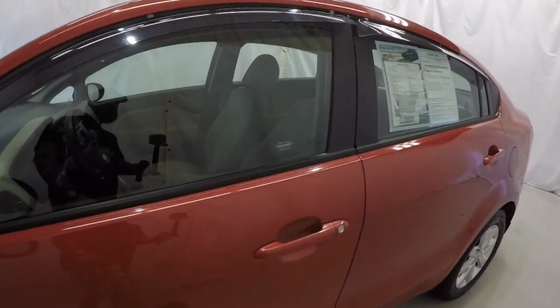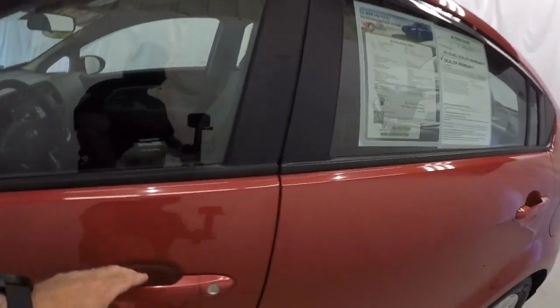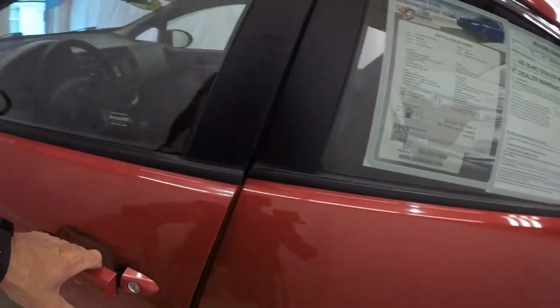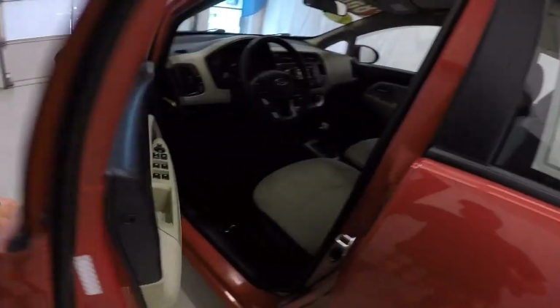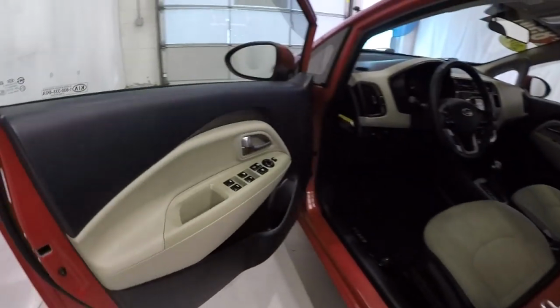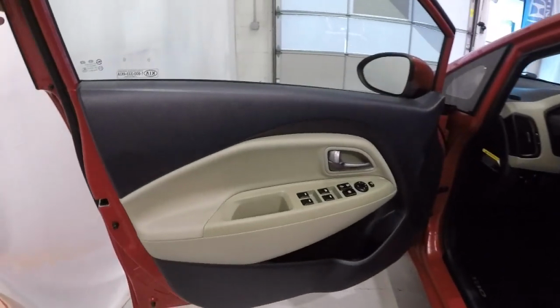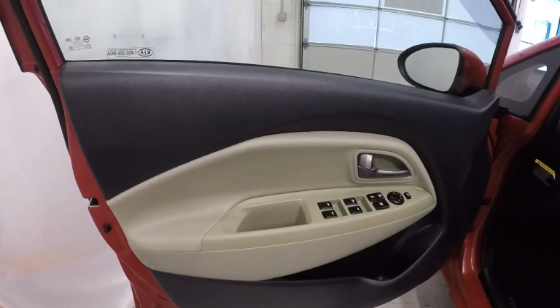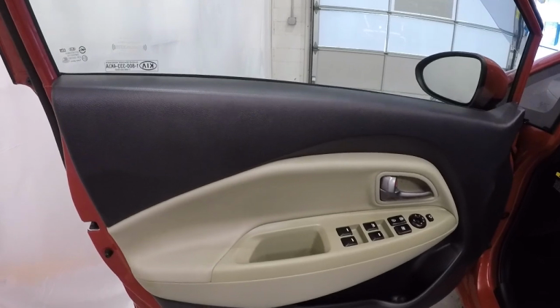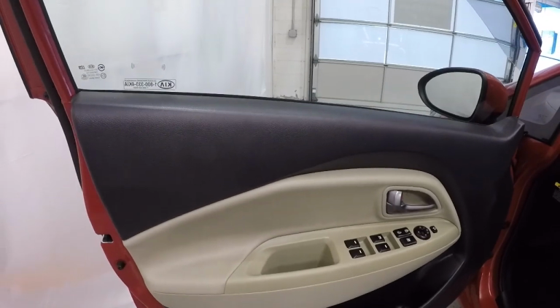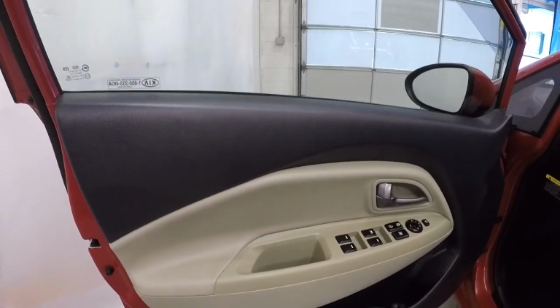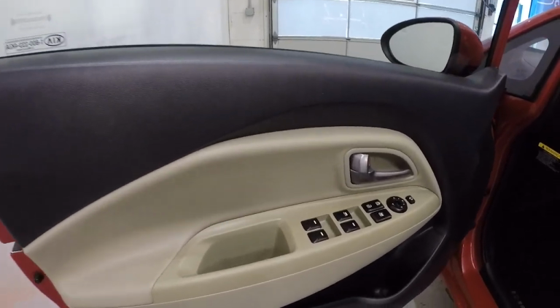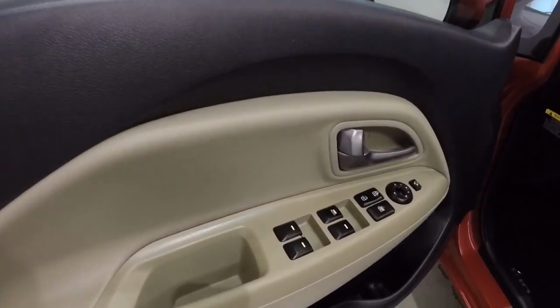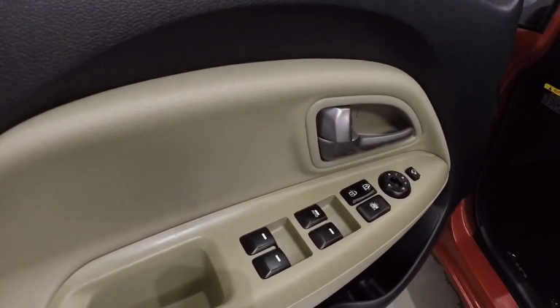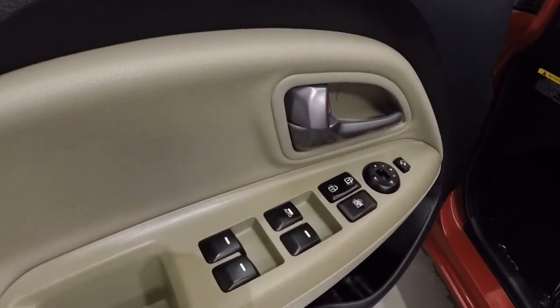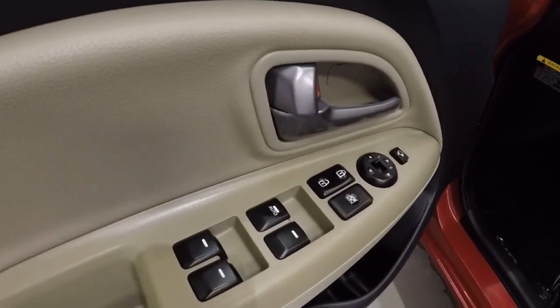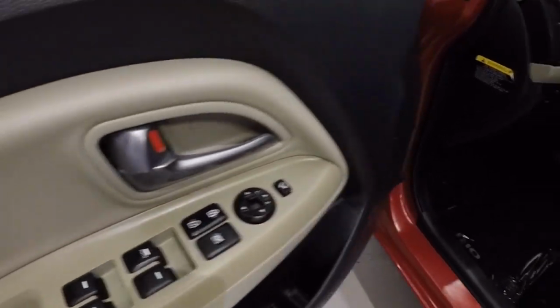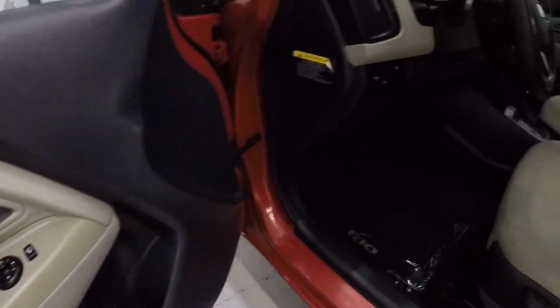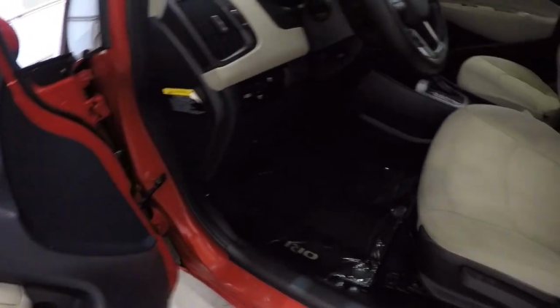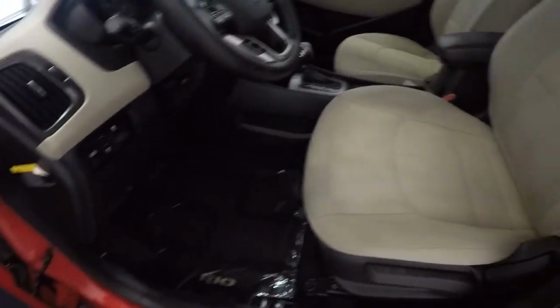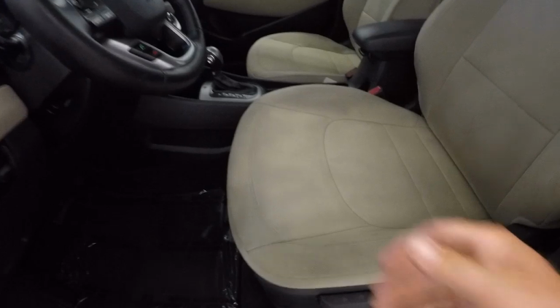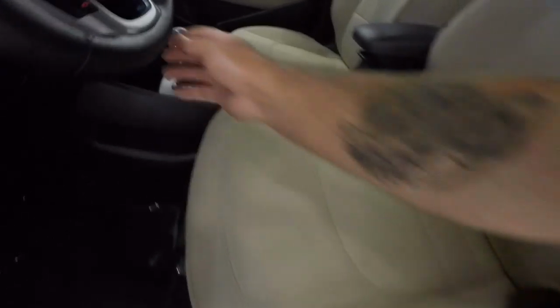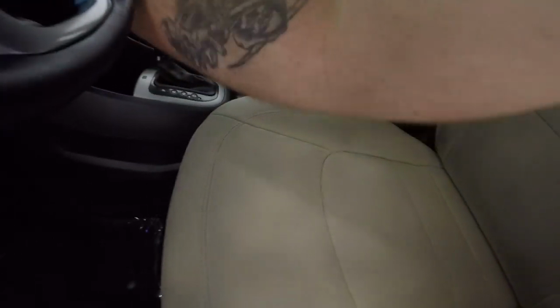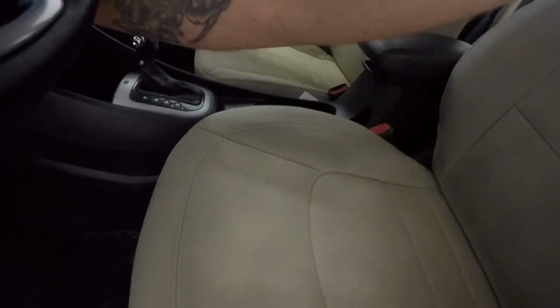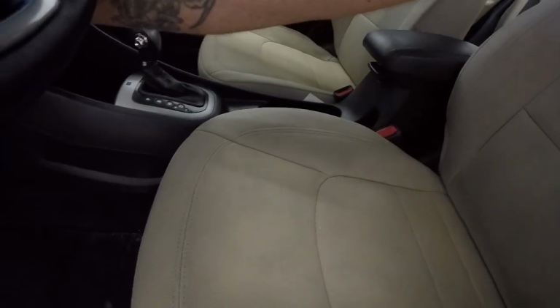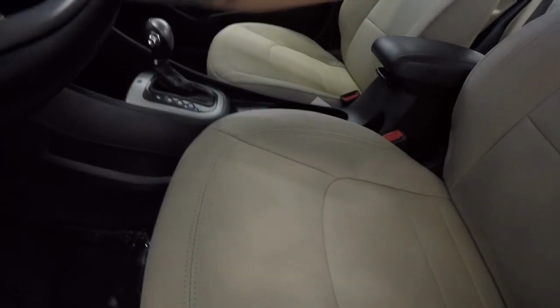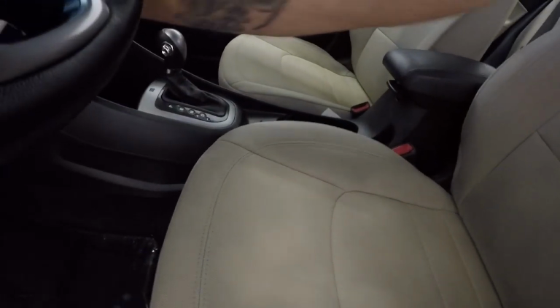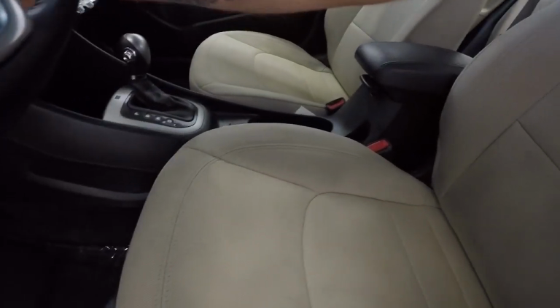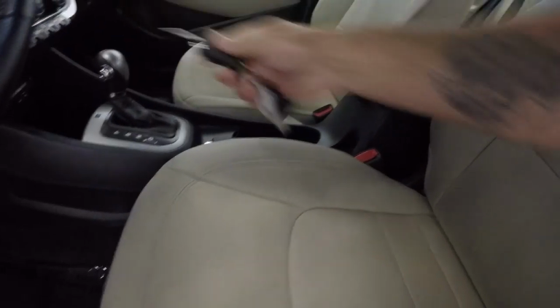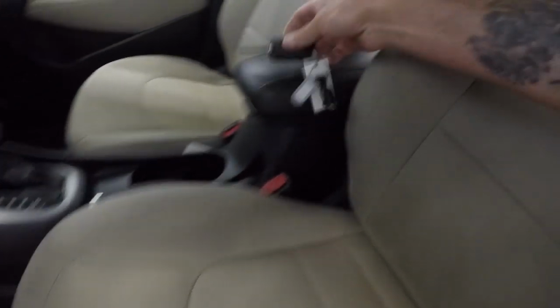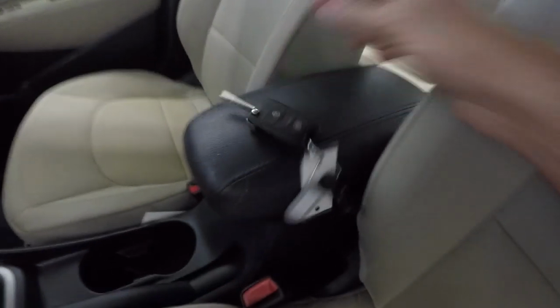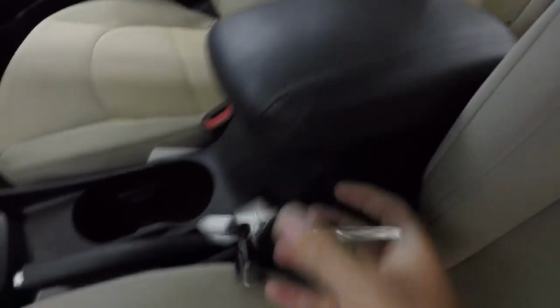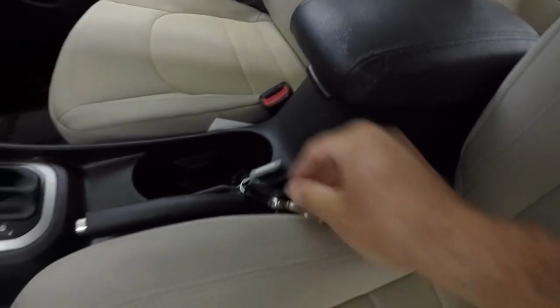Let's go ahead and take a look on the inside. Got the beige and black door panels, power windows, power locks, power mirrors. It does have a keyless entry key fob — I'll give you a shot of that.